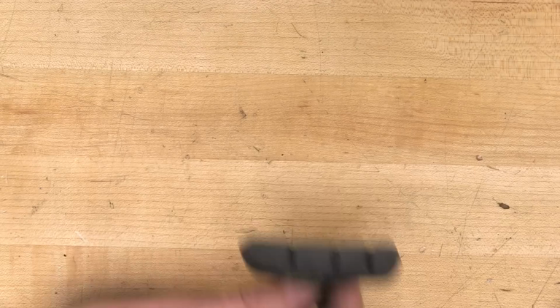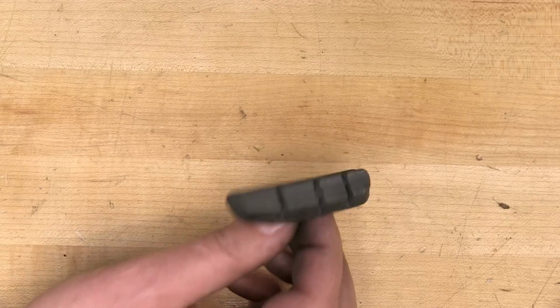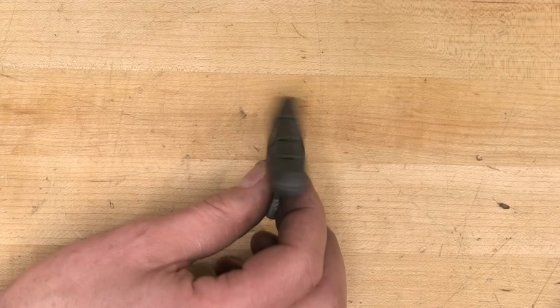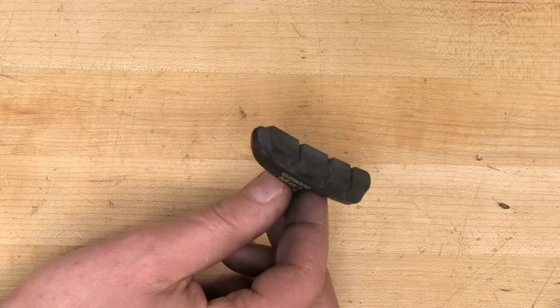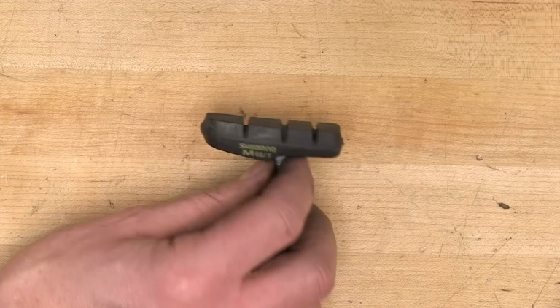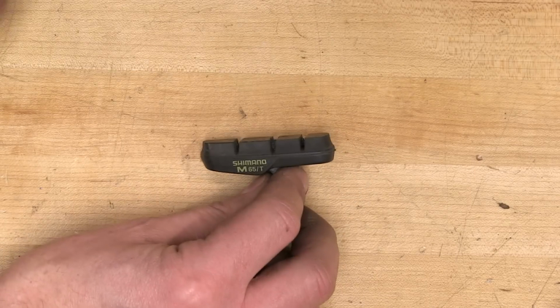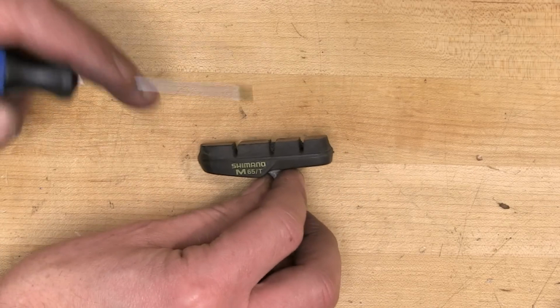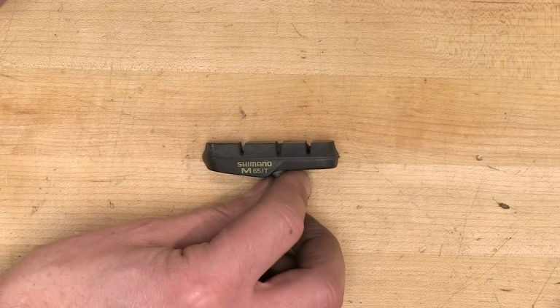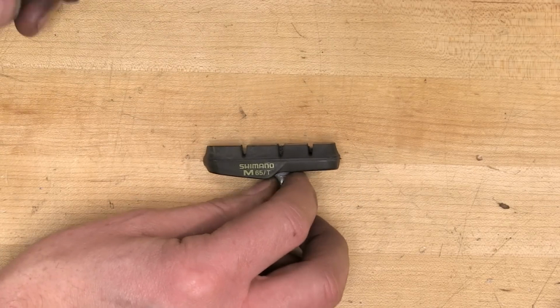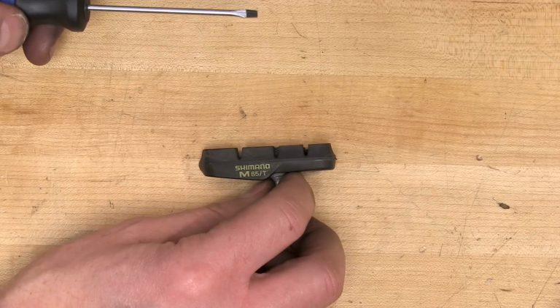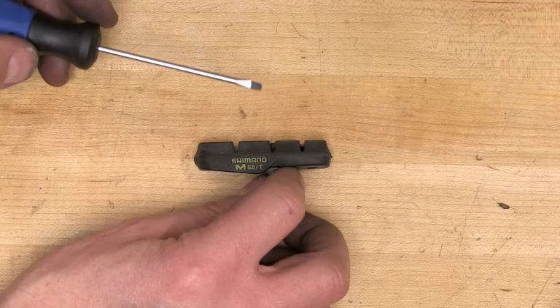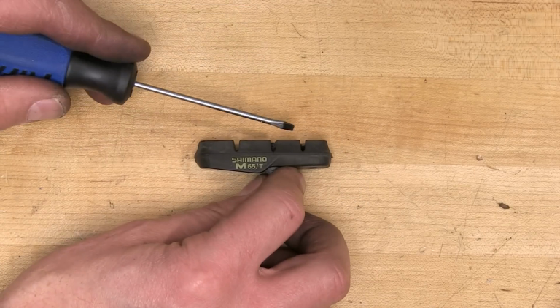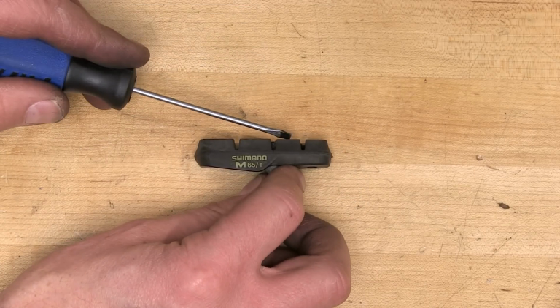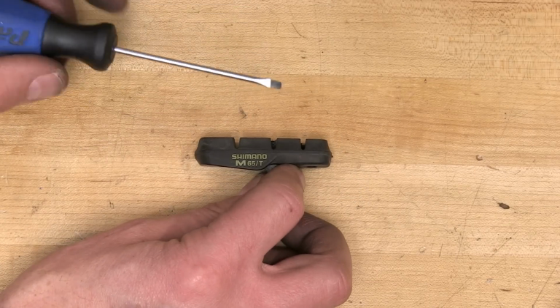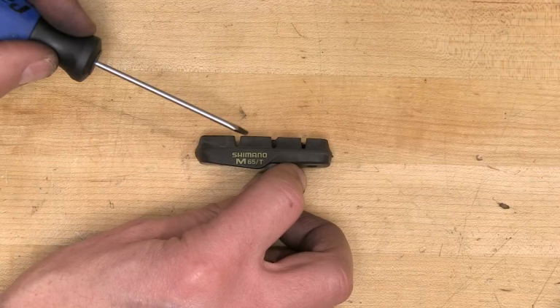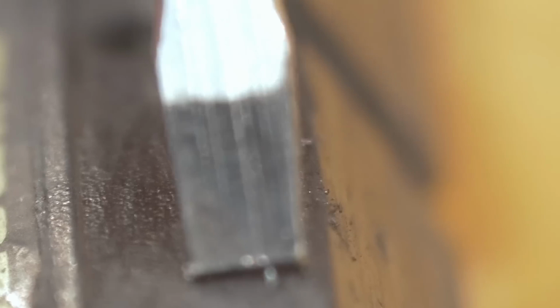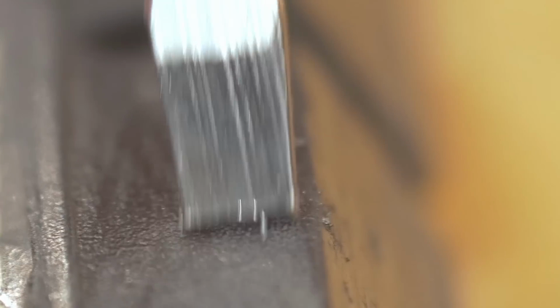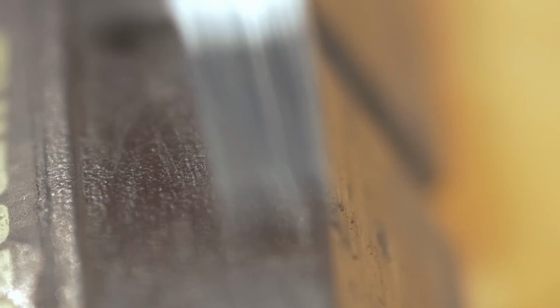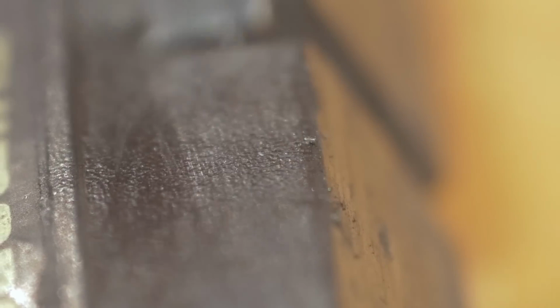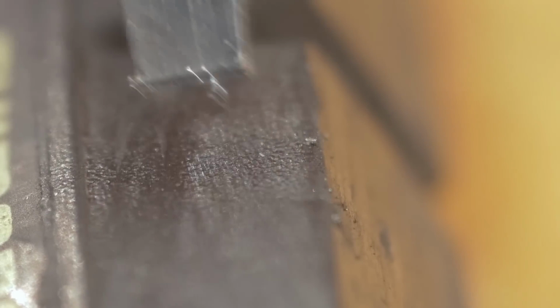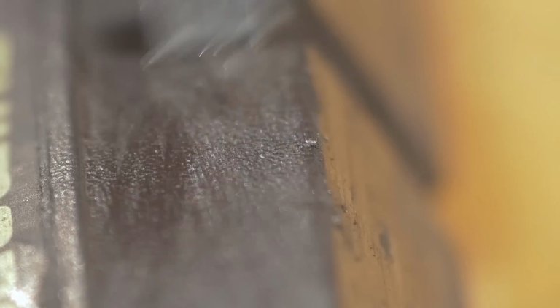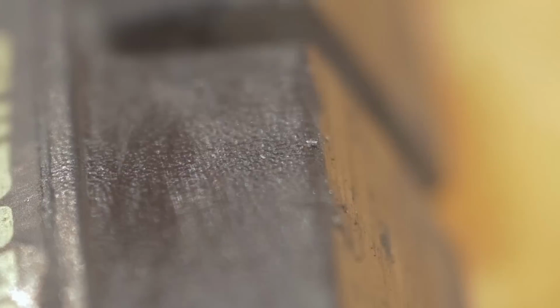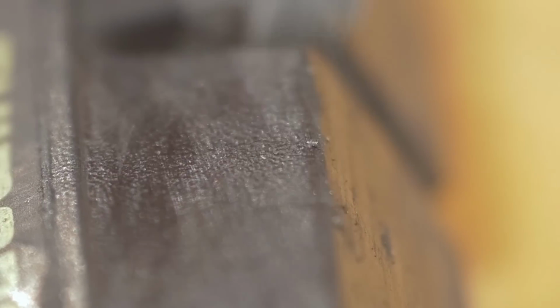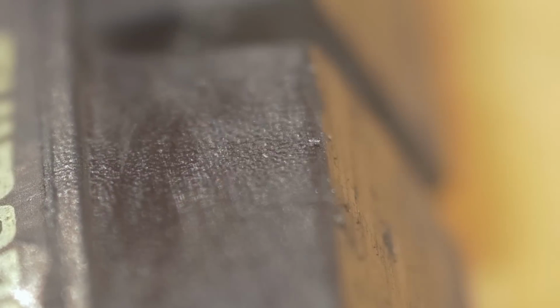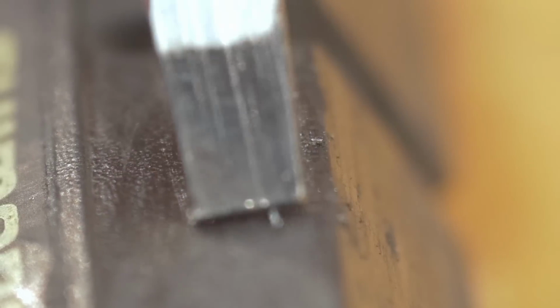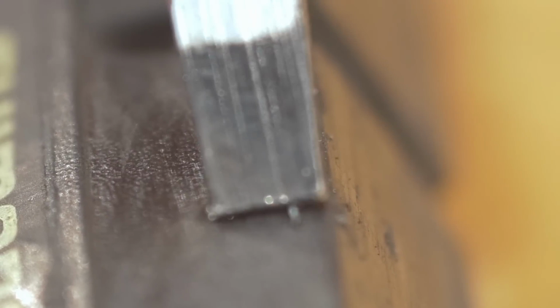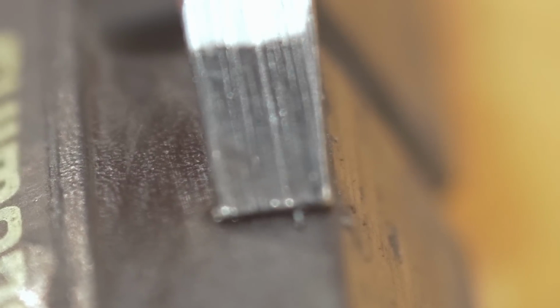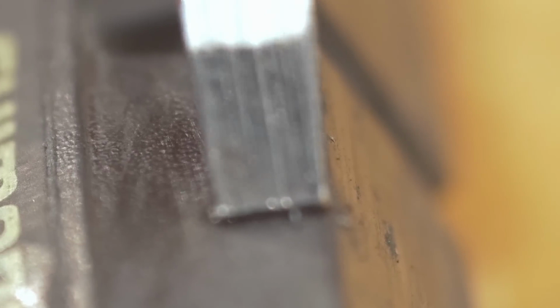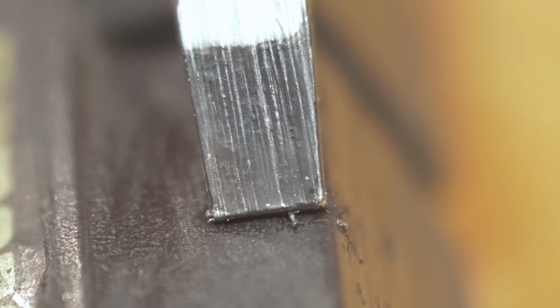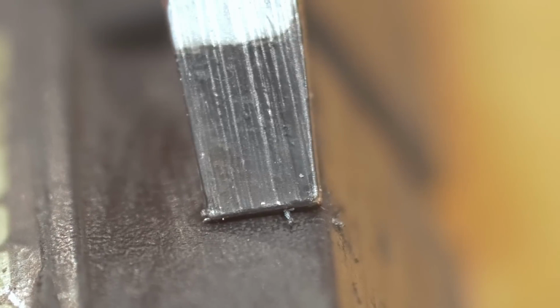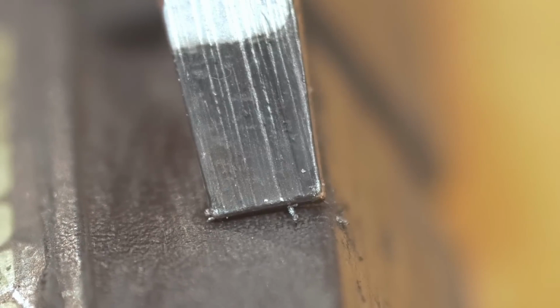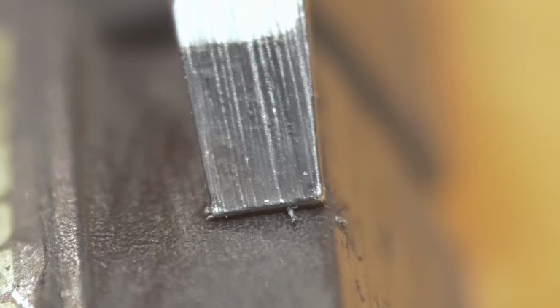This is the pad we took off the bike. While there's plenty of pad material, it has become so hard with age as to become ineffective. I can scrape it with a screwdriver — it sounds brittle, and when I push, it feels brittle.